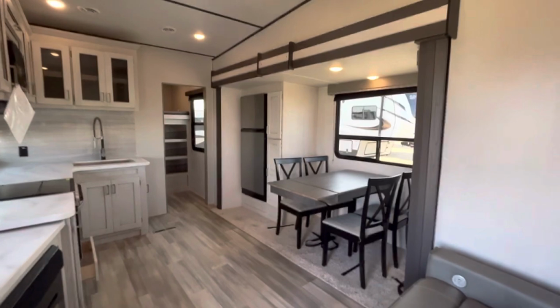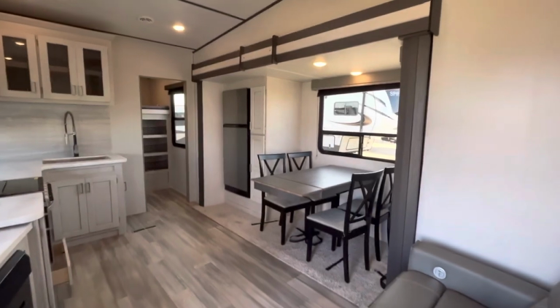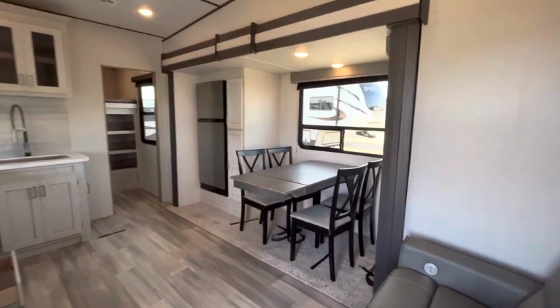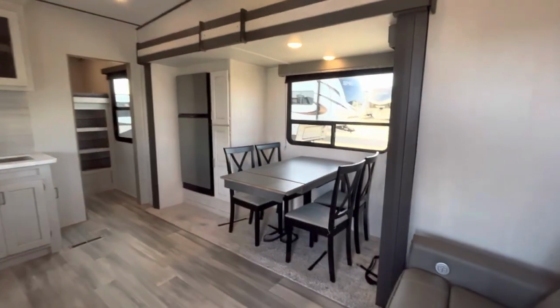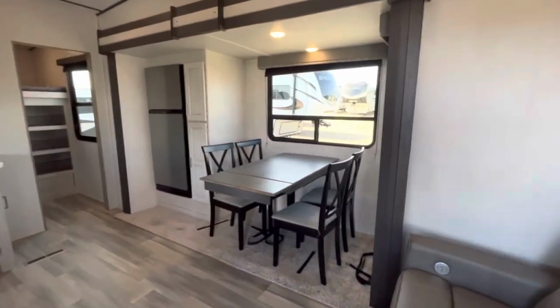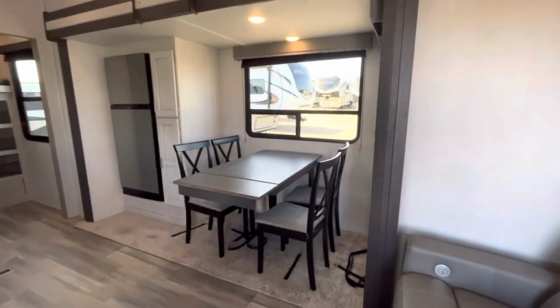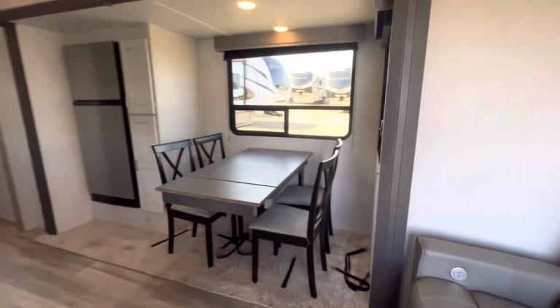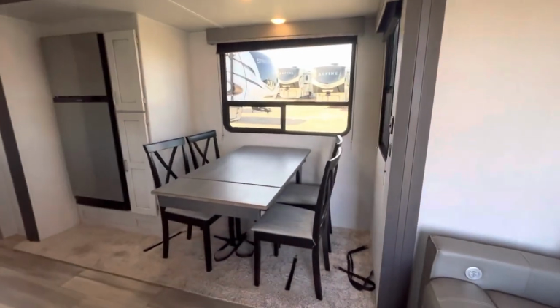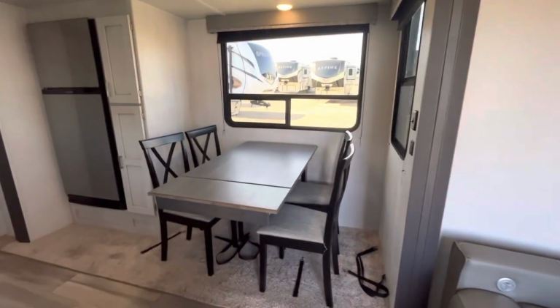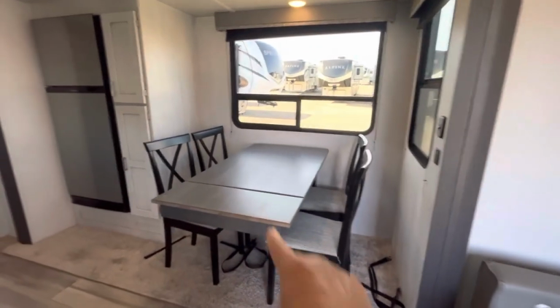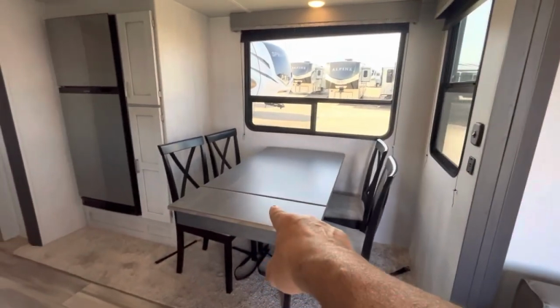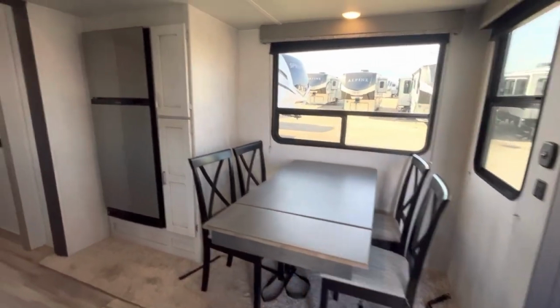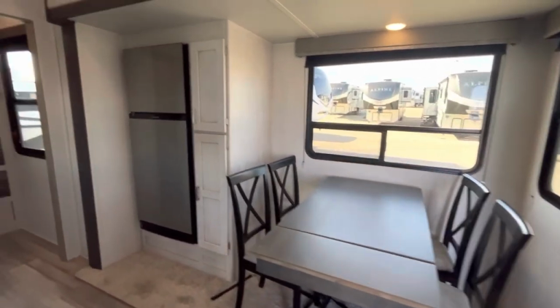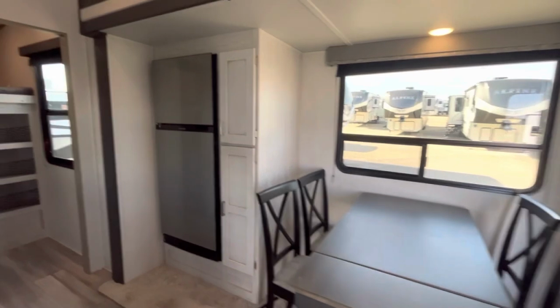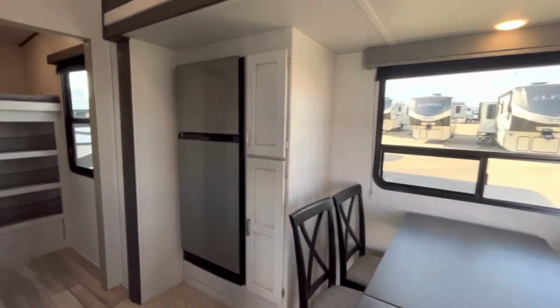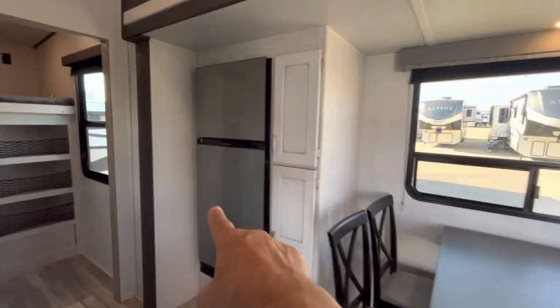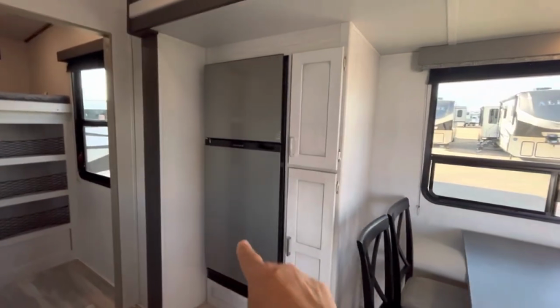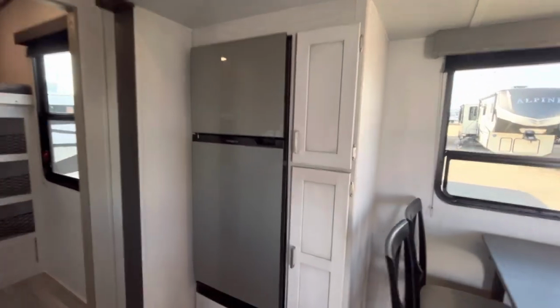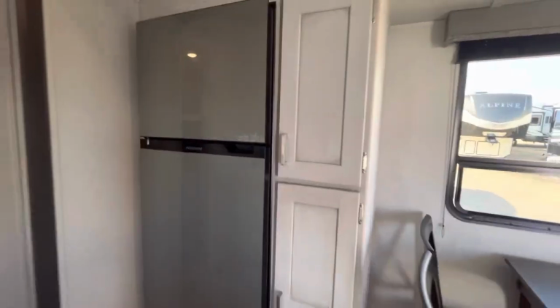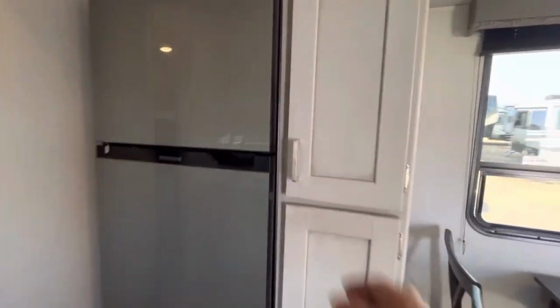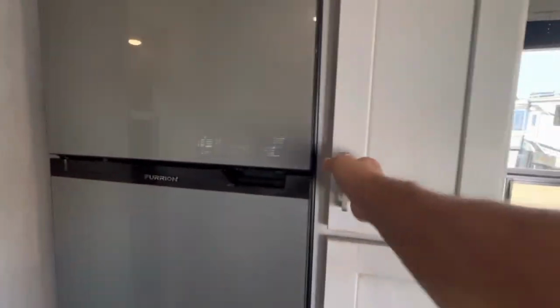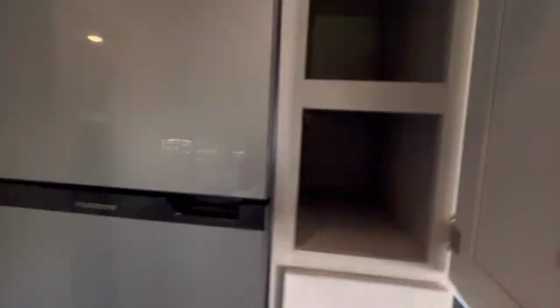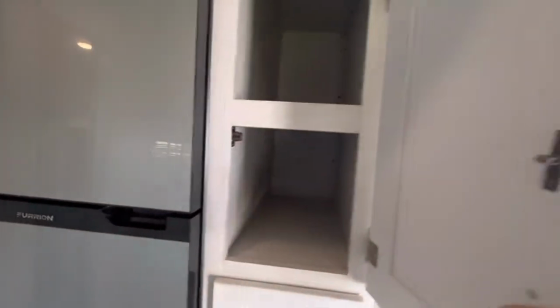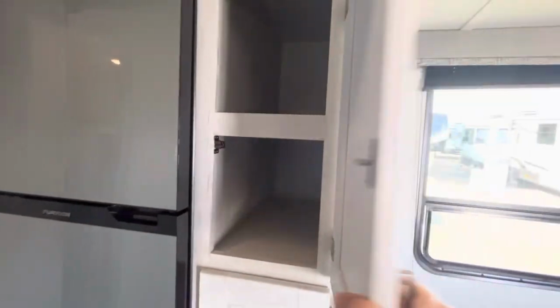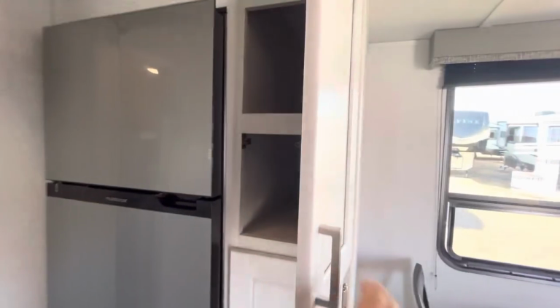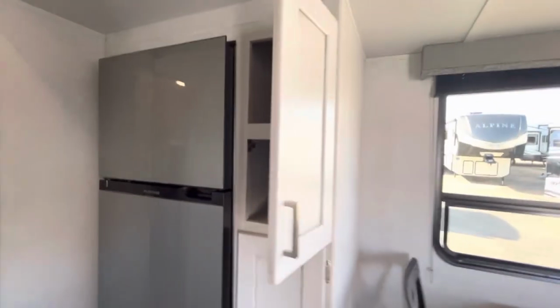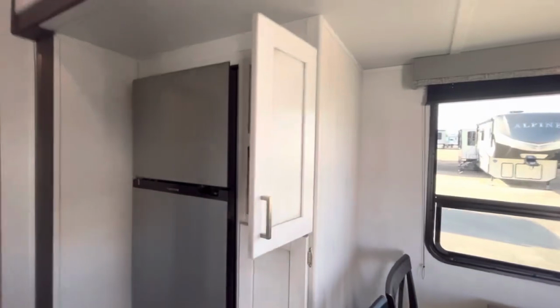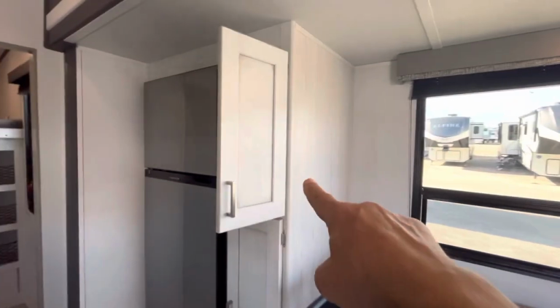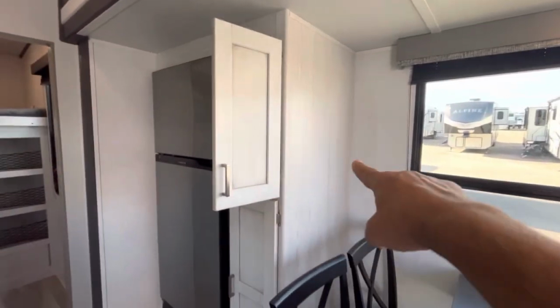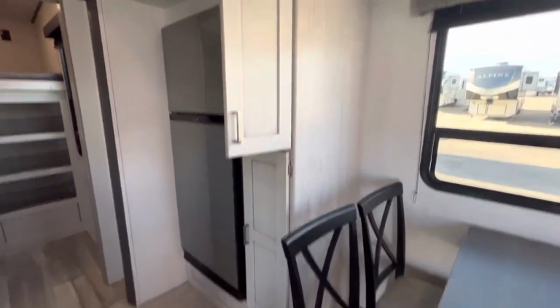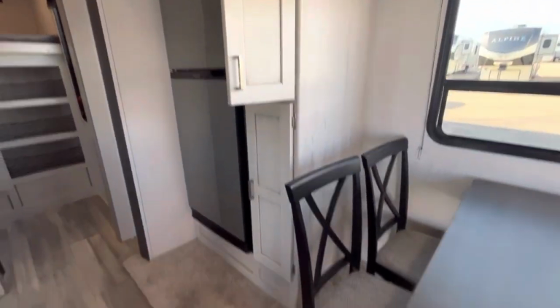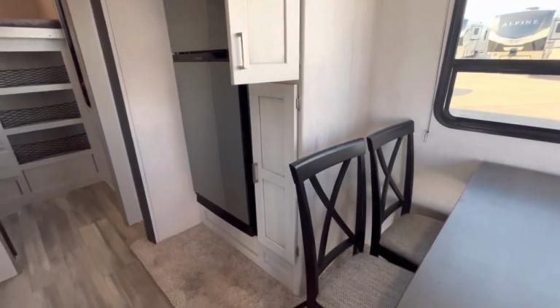Let's do a little bit of a panoramic view here. This is some deep pantry space right here — see, that's how deep it is, as deep as the fridge.